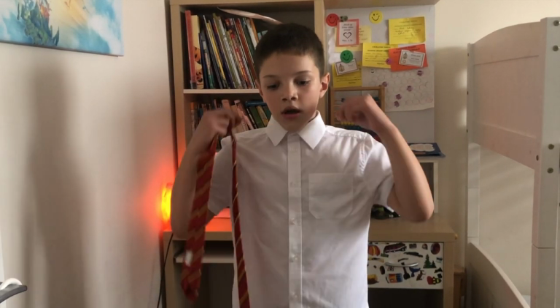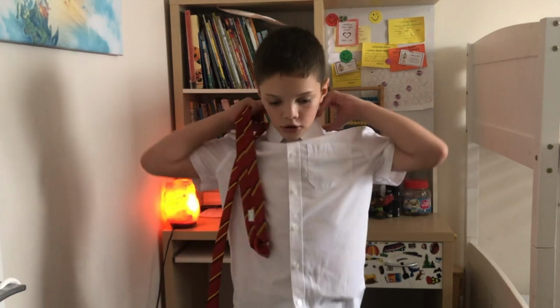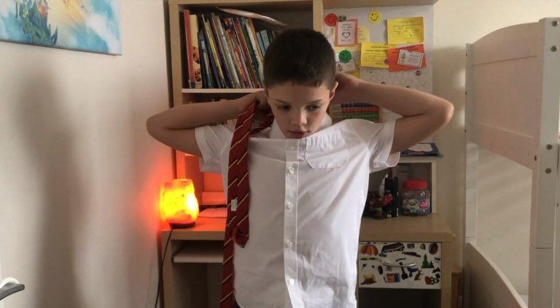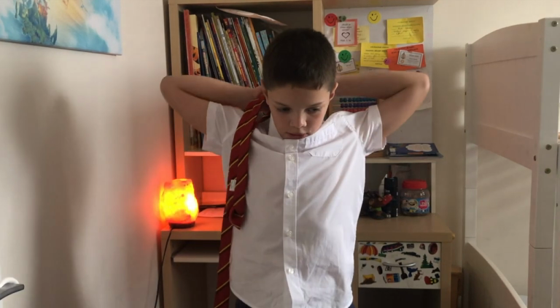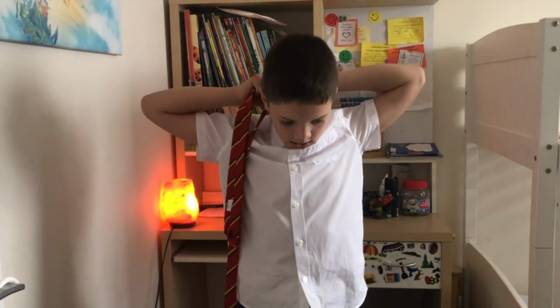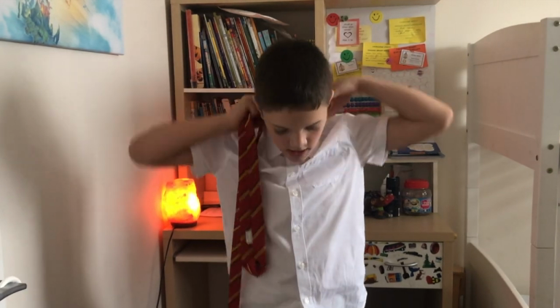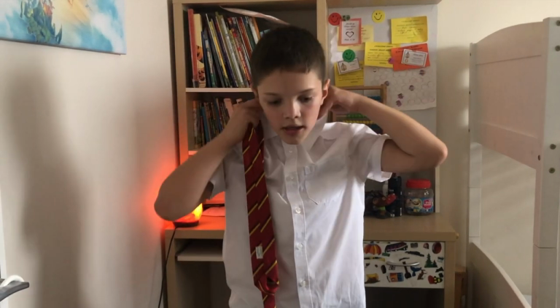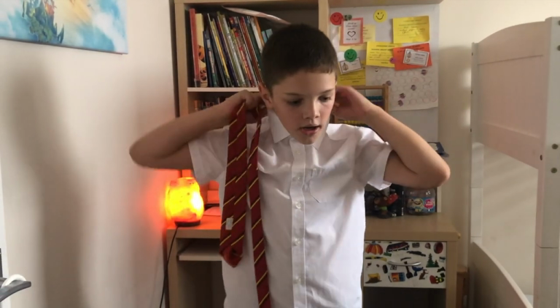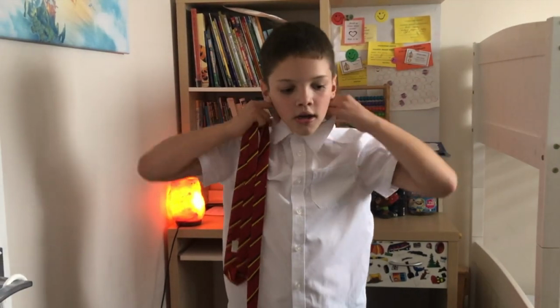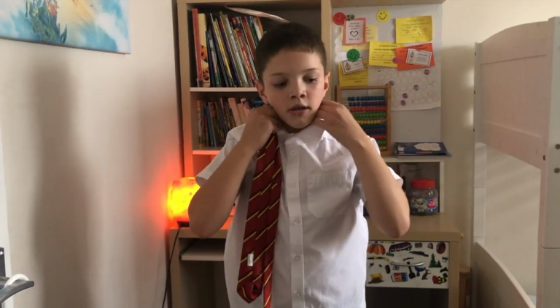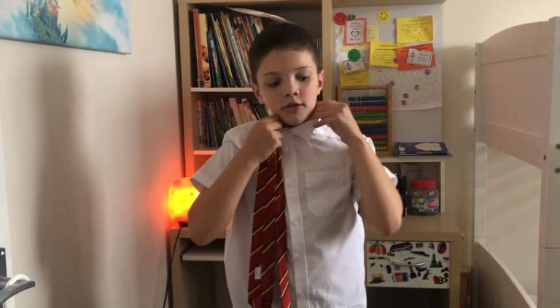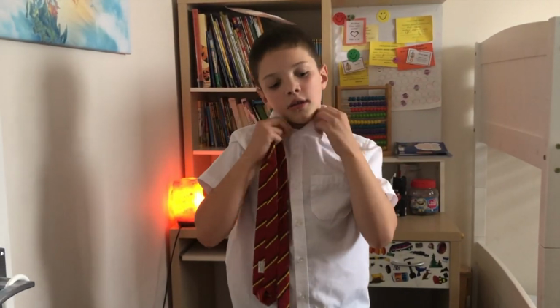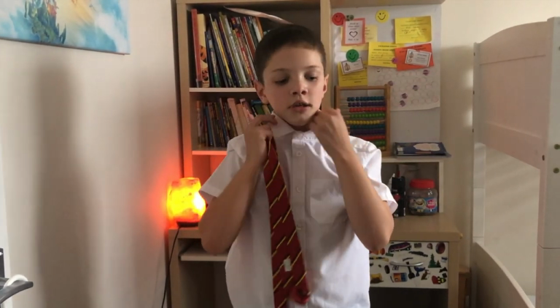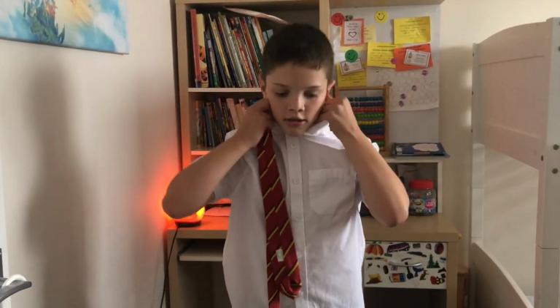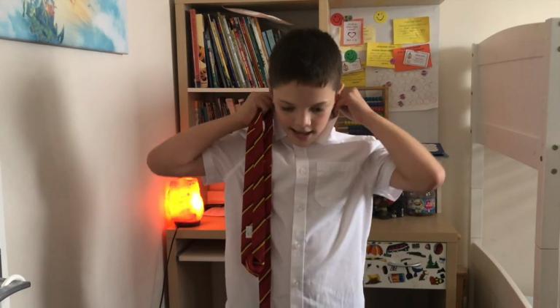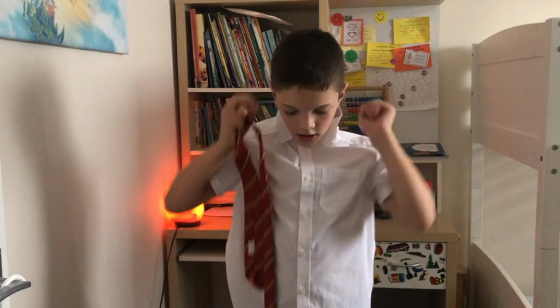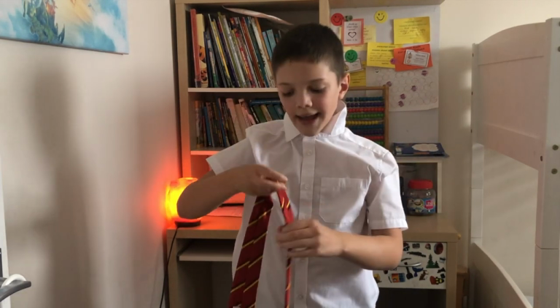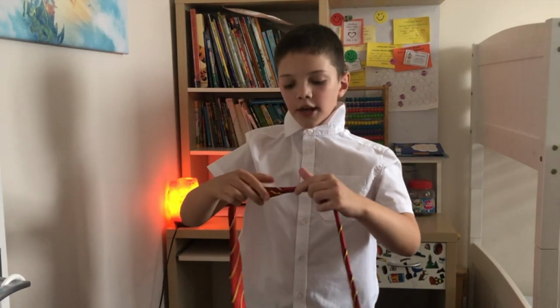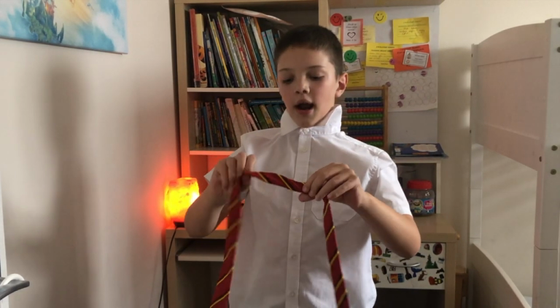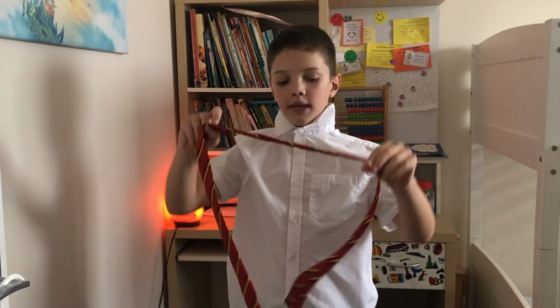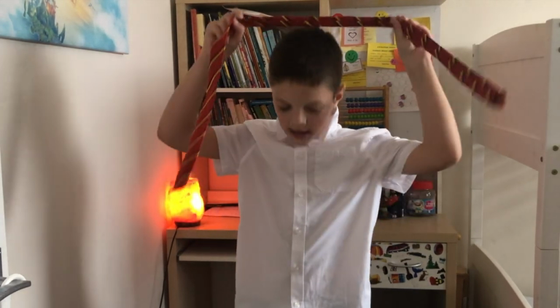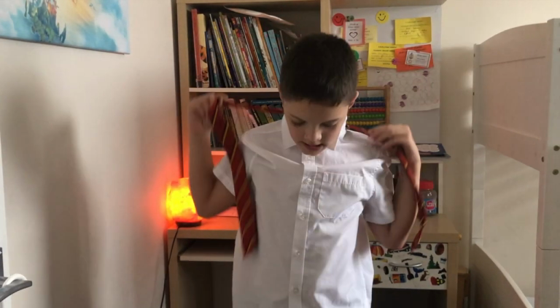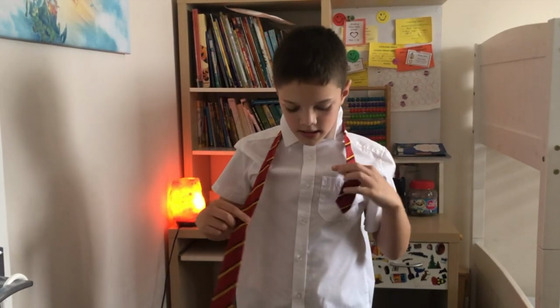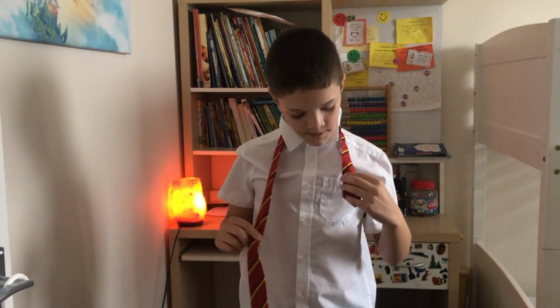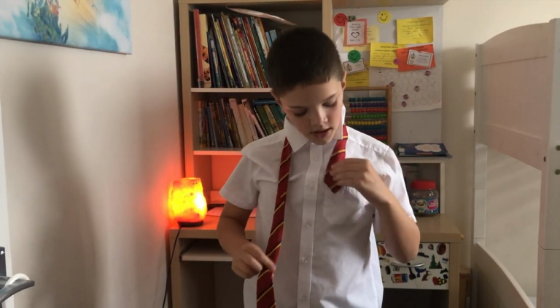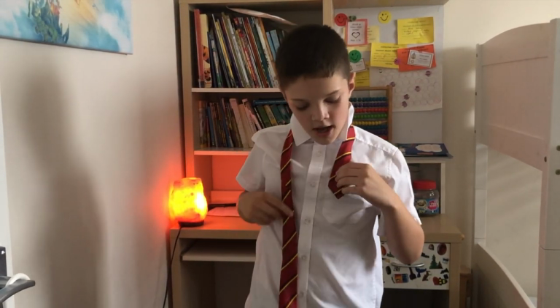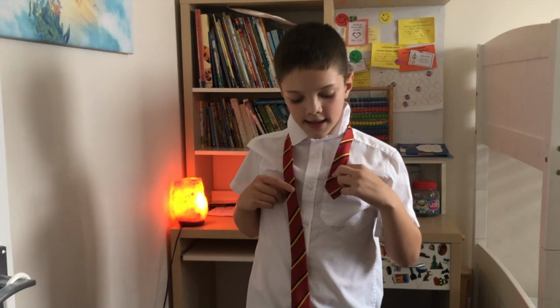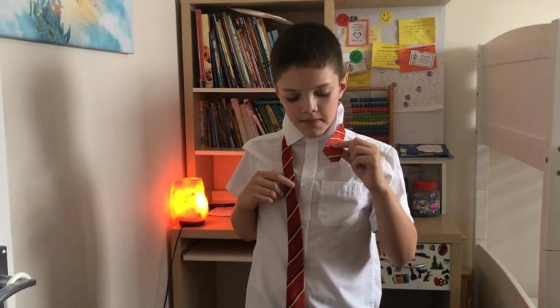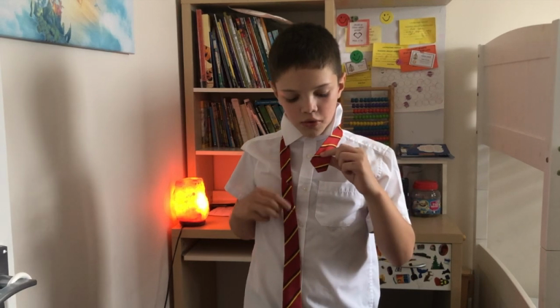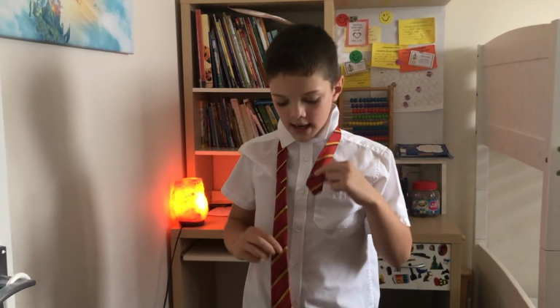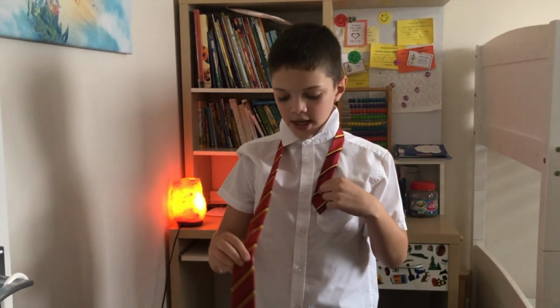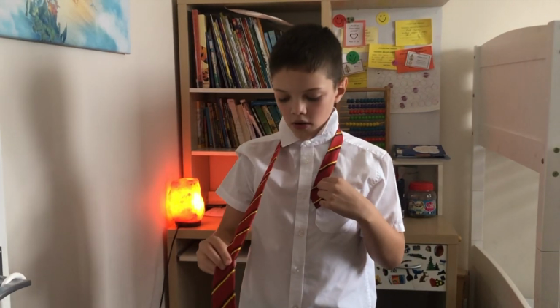You put the collar up, you get the tie and put it around your neck. You make the thin bit short and the thick bit long.